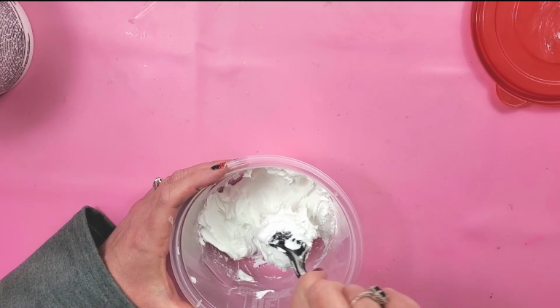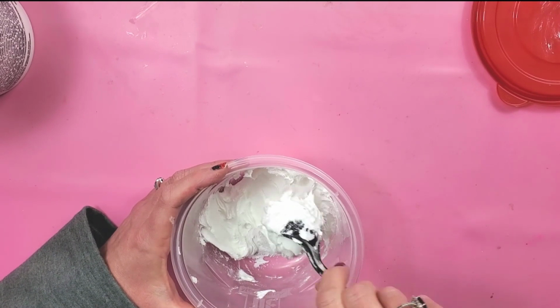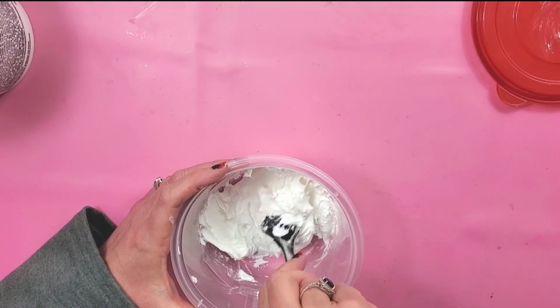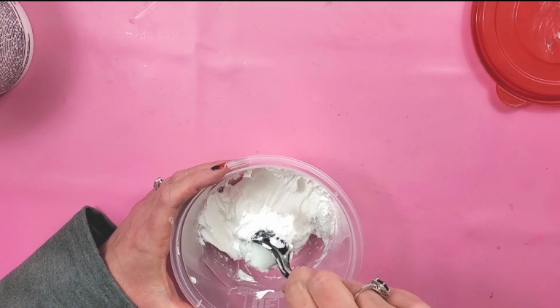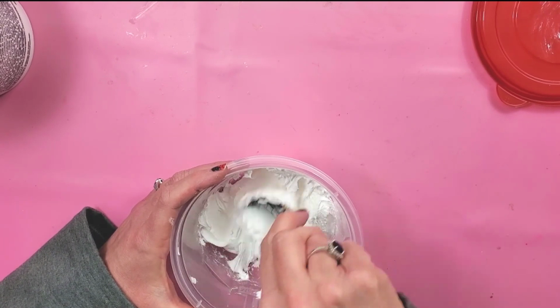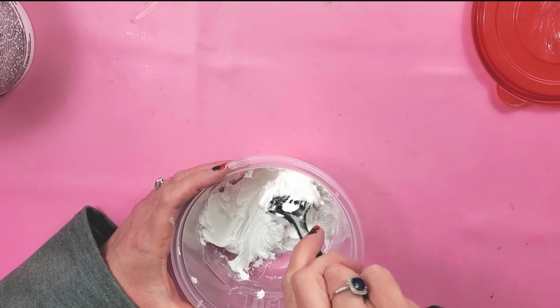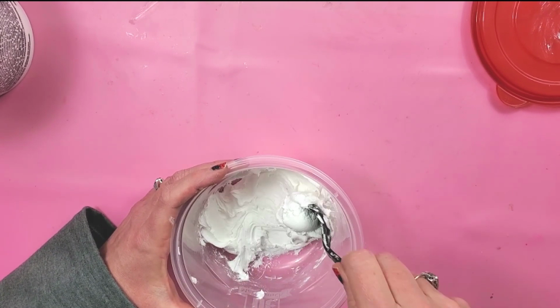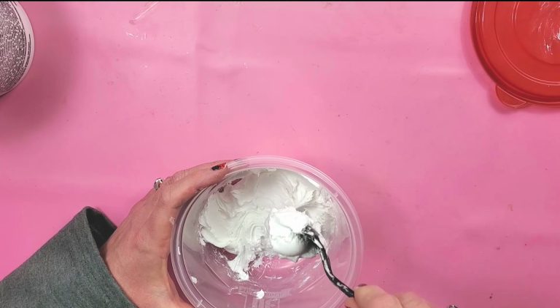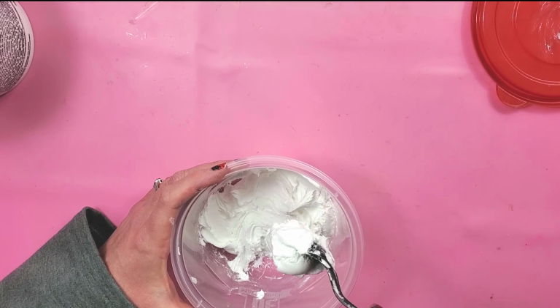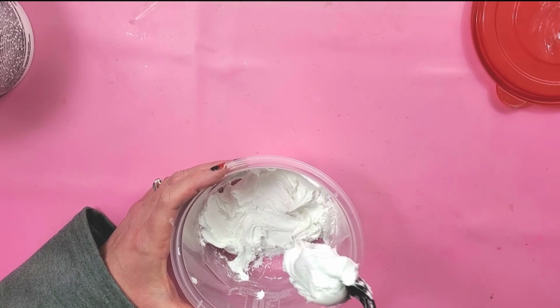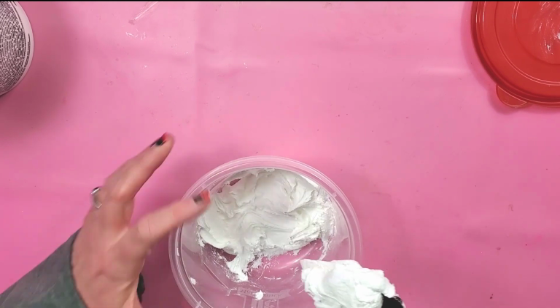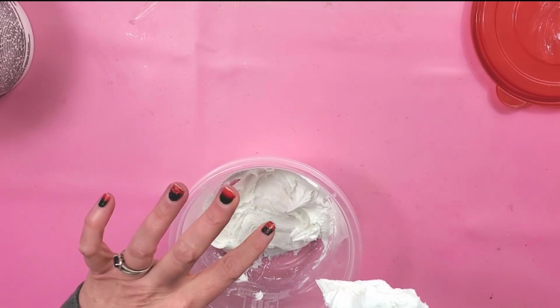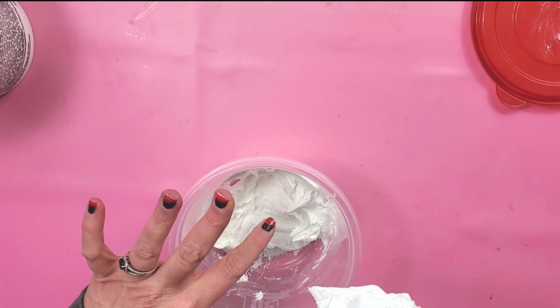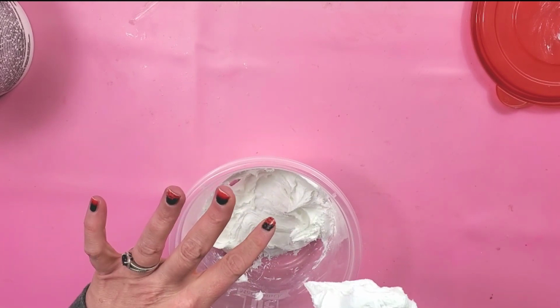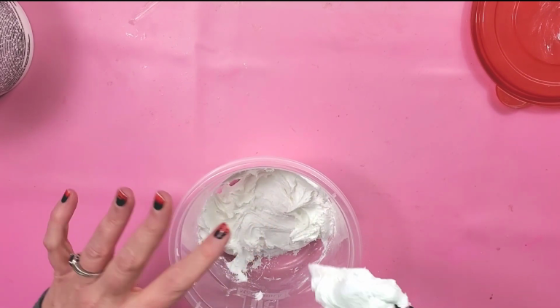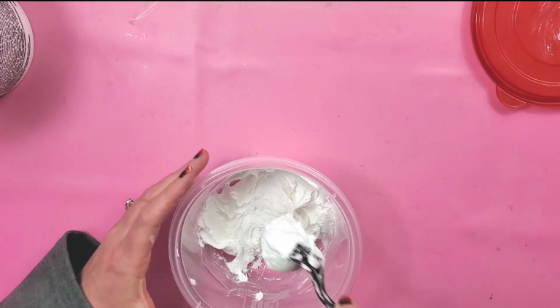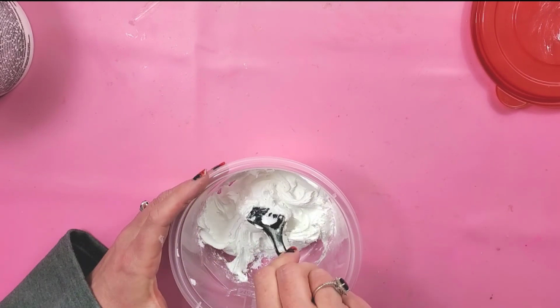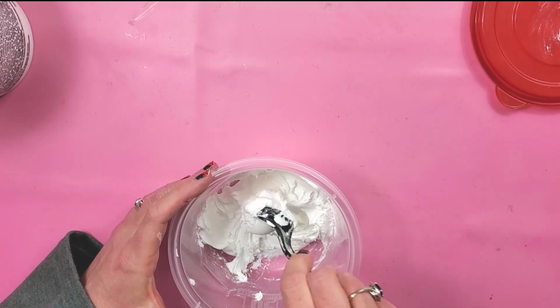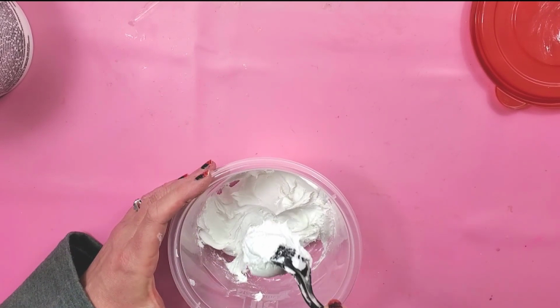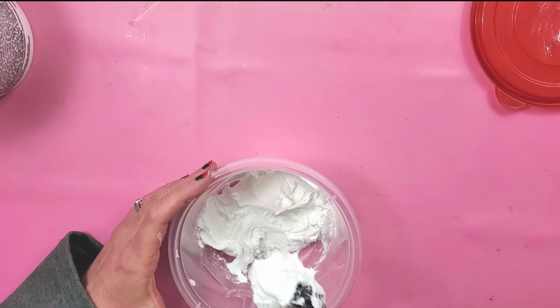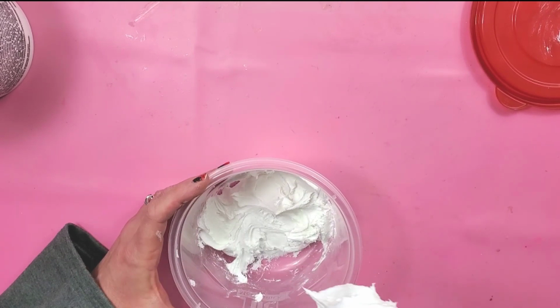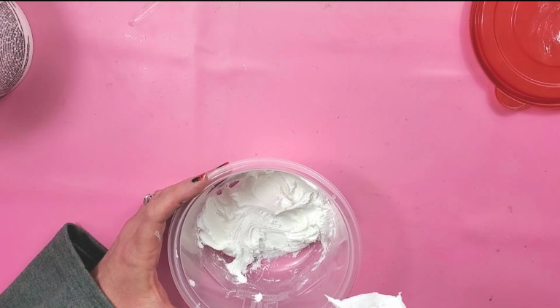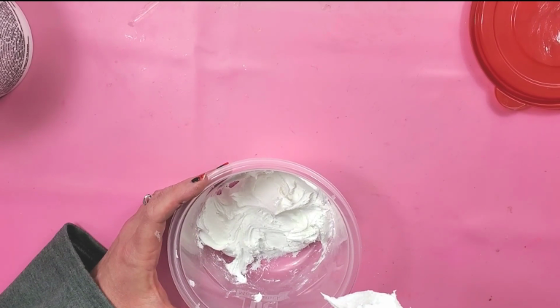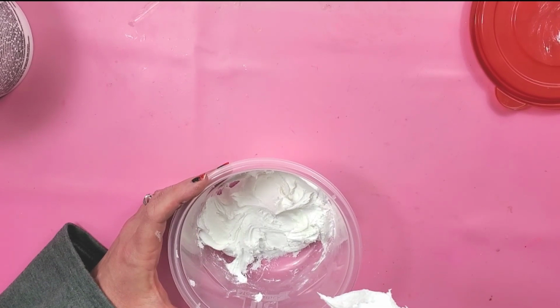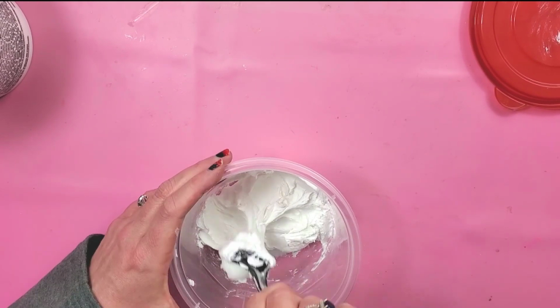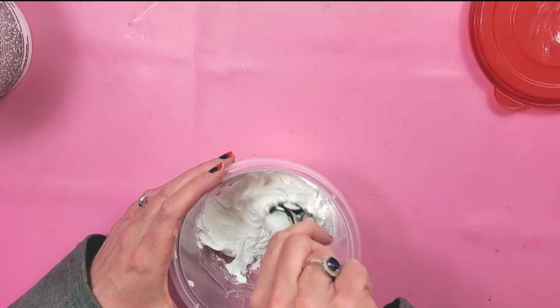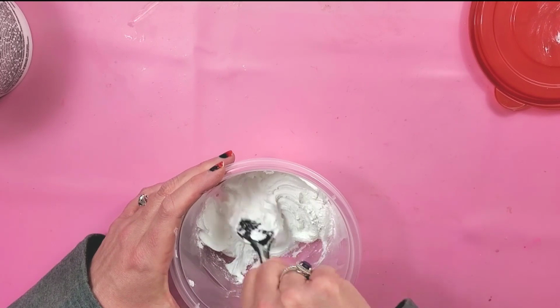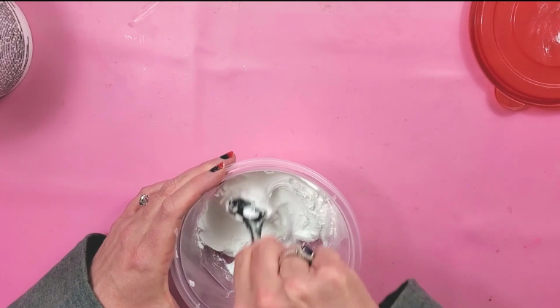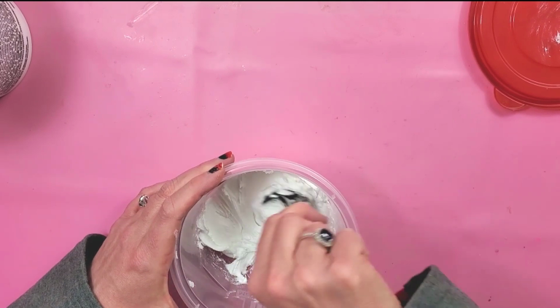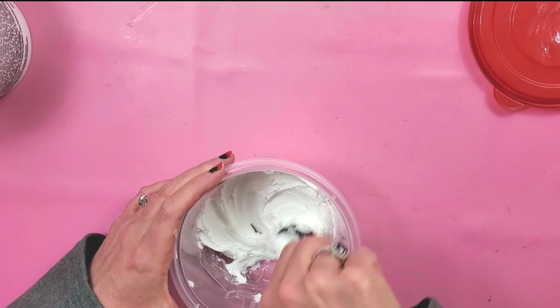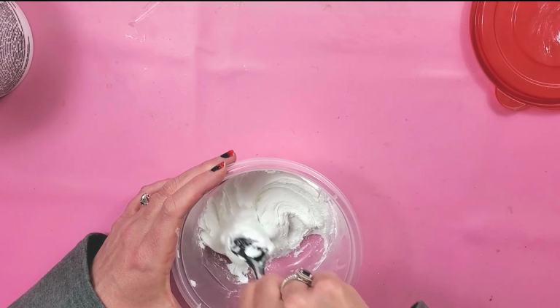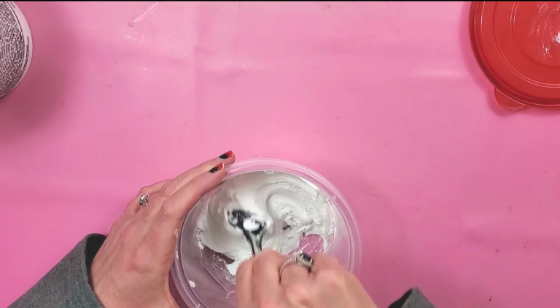That's what you want it to look like. When you pick it up, it shouldn't be able to hold a peak like that, but you can still move it around.